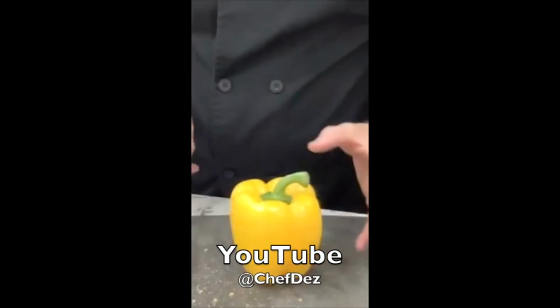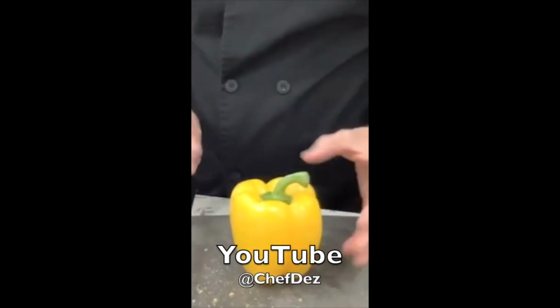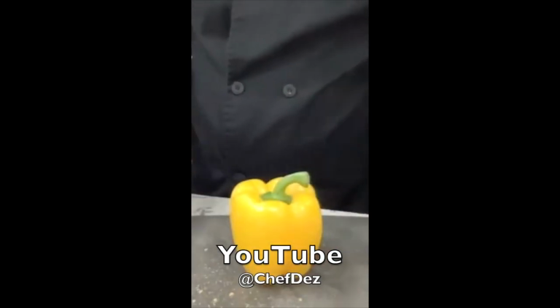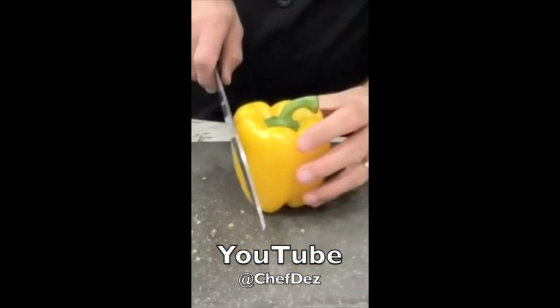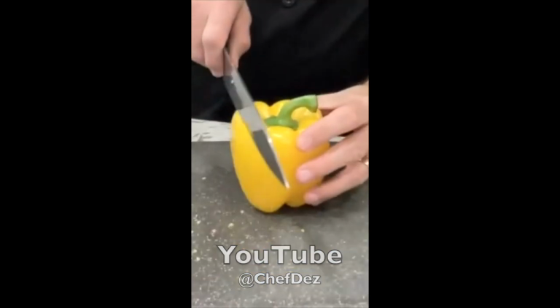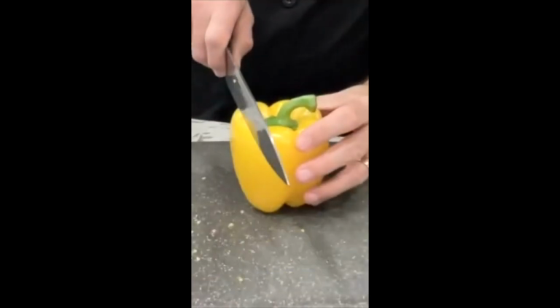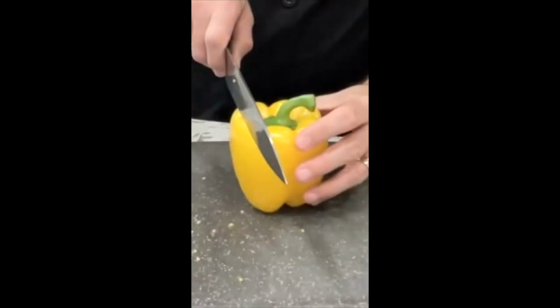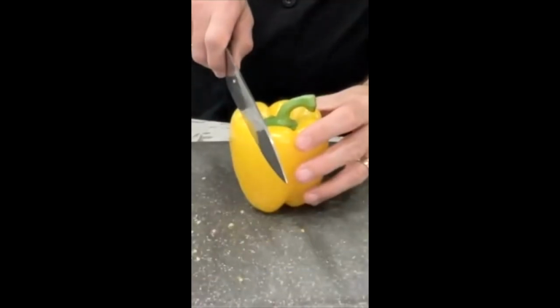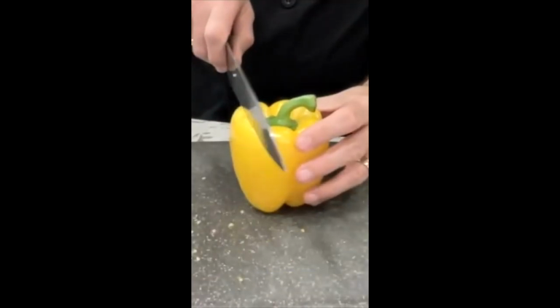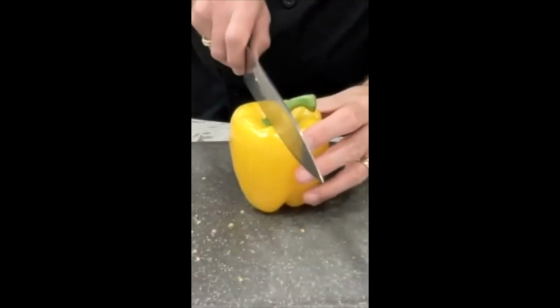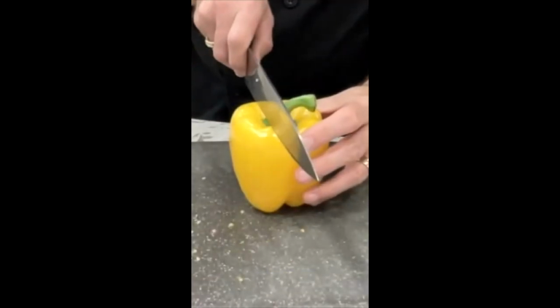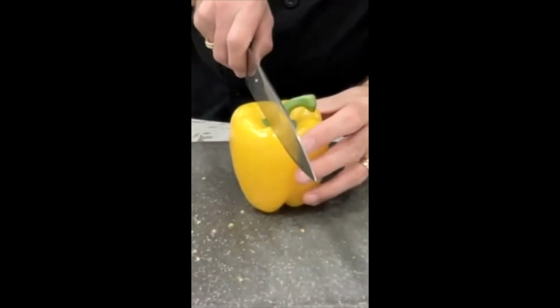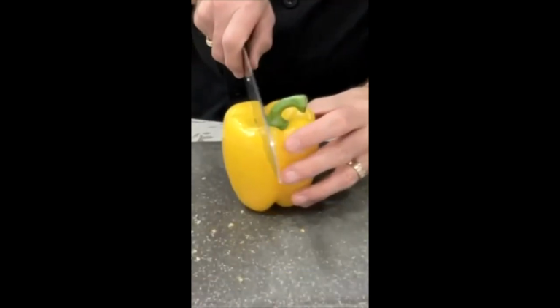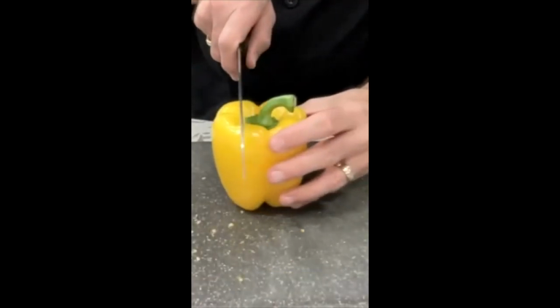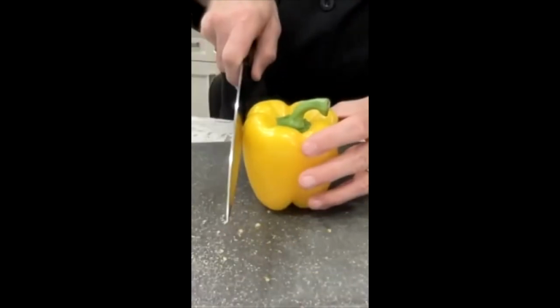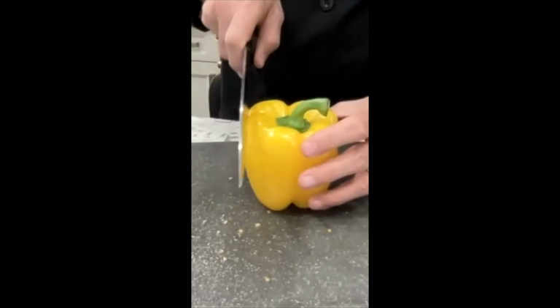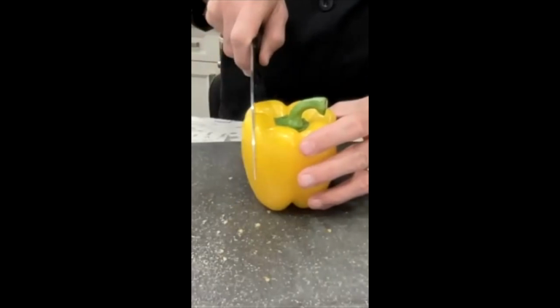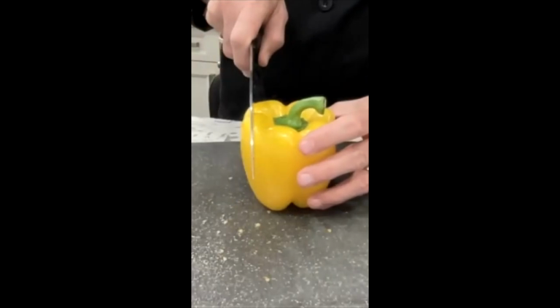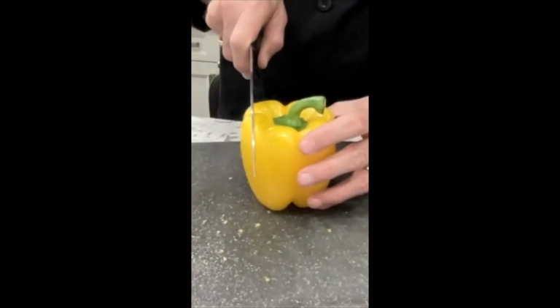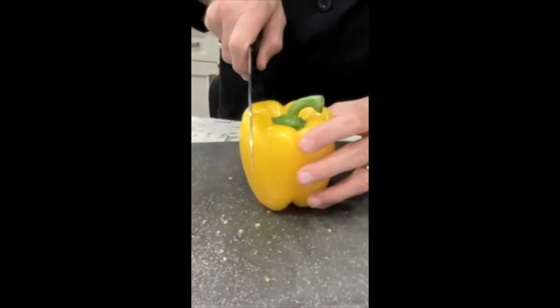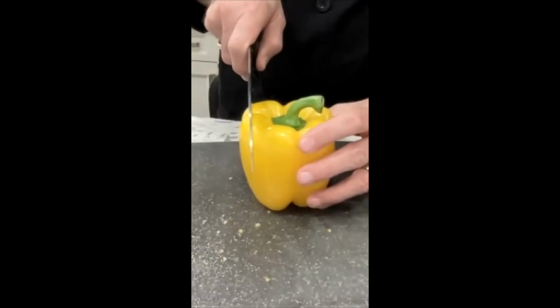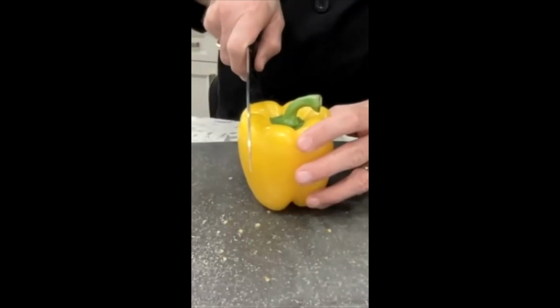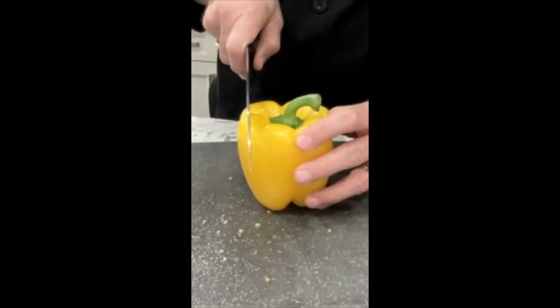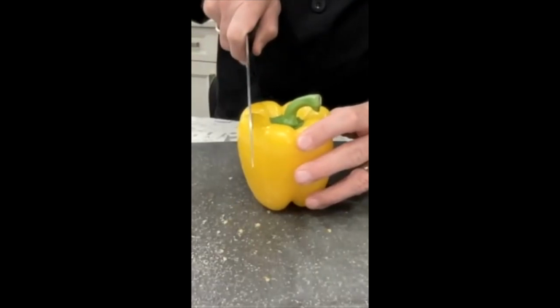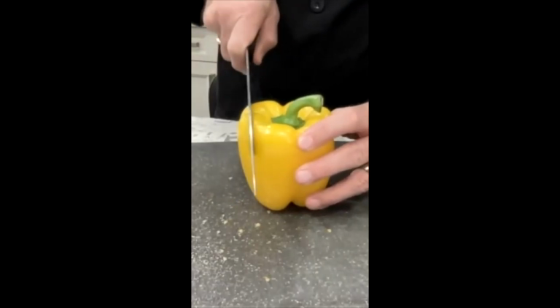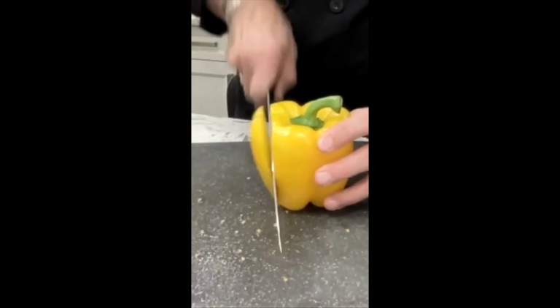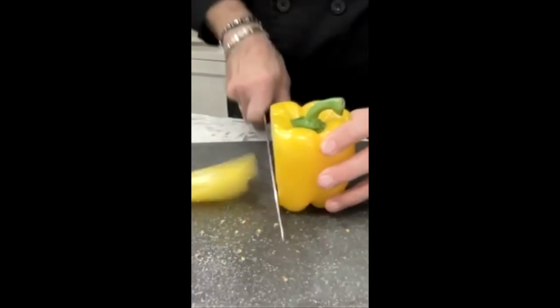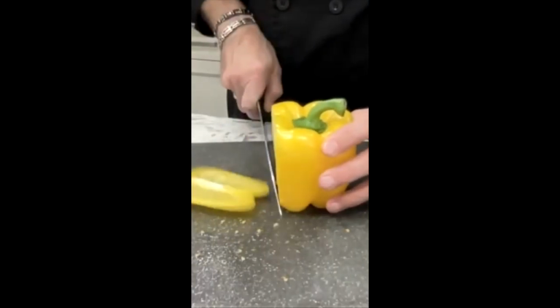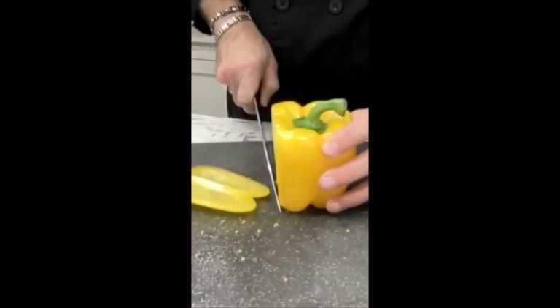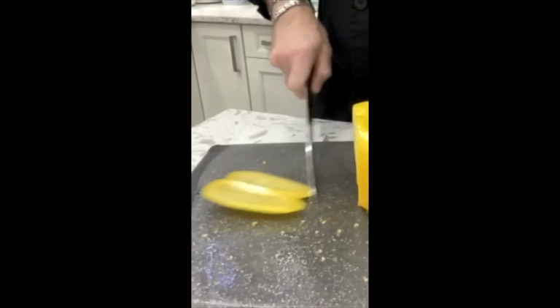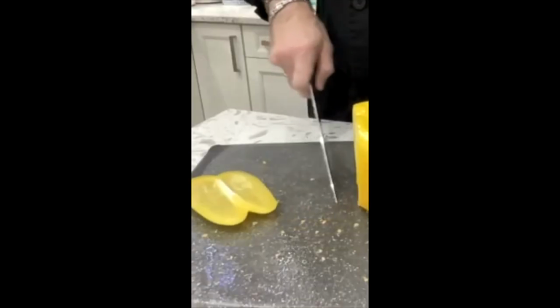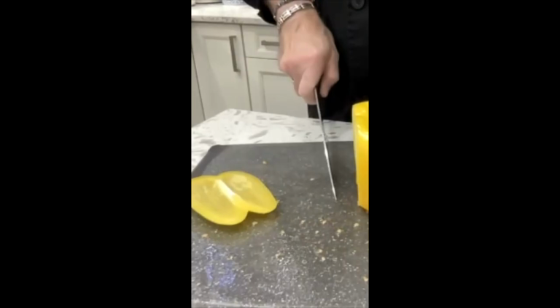To cut this thing, go along the side before it starts to curve — not over here by the stem, but before it starts to curve on one of those four sides. Cut it off like that, and you have a nice flat piece.